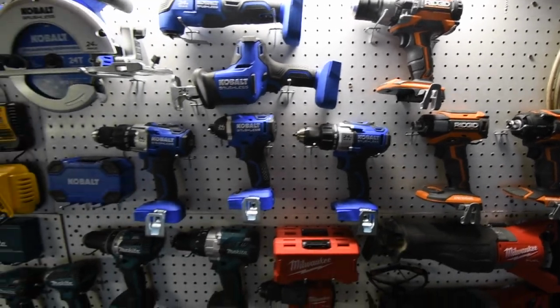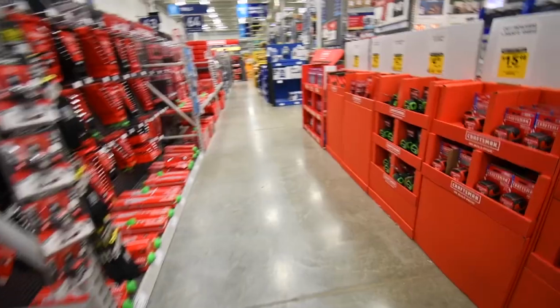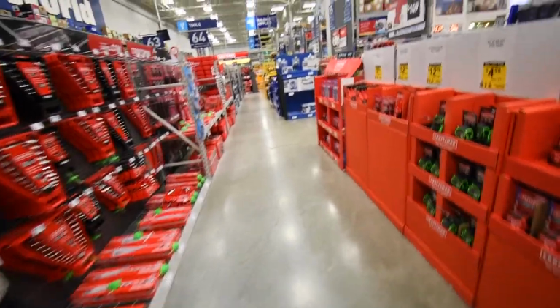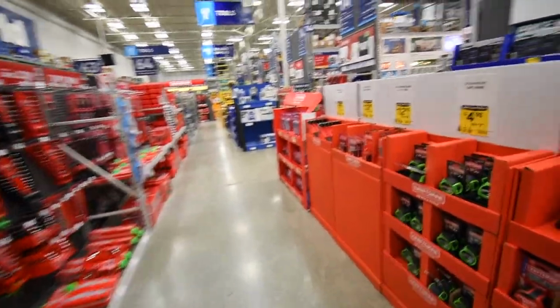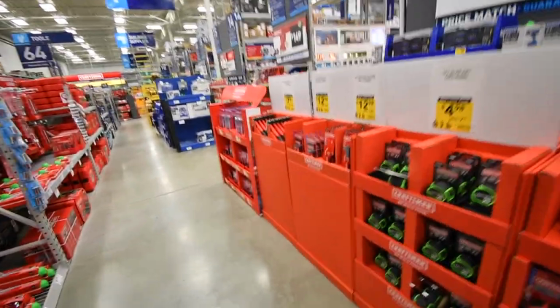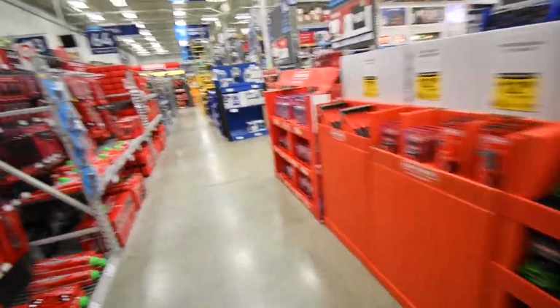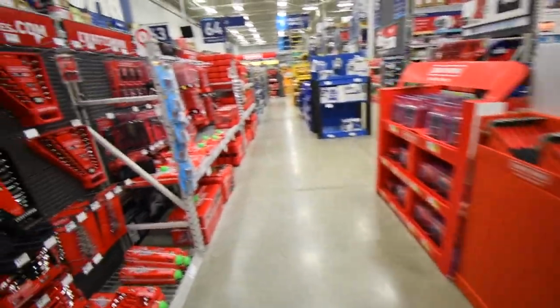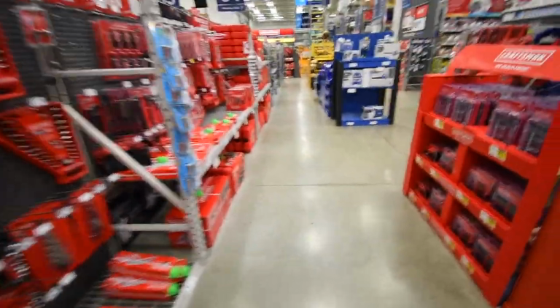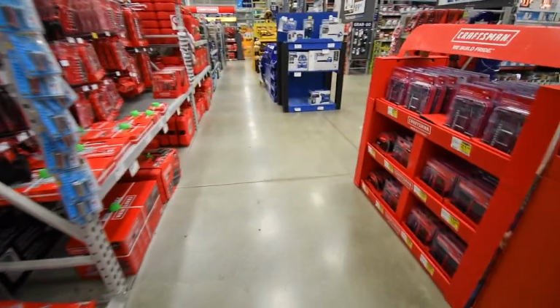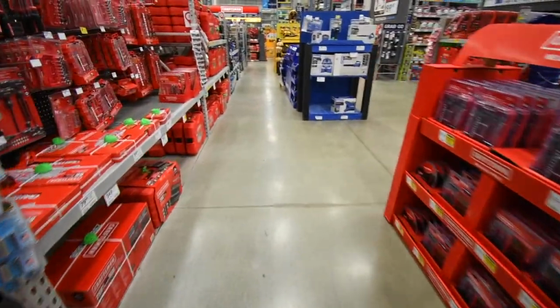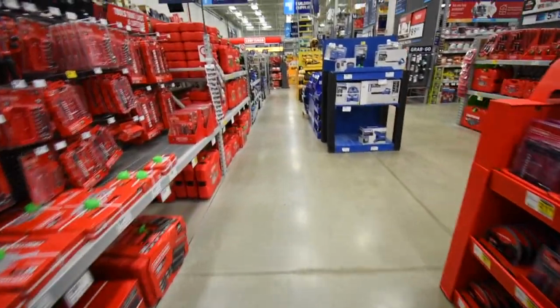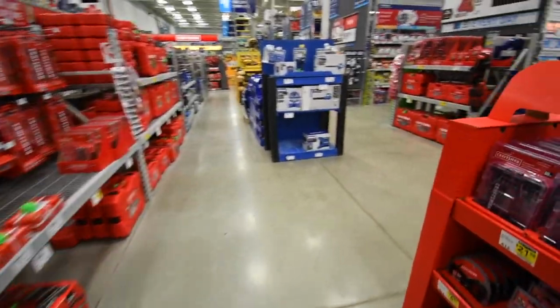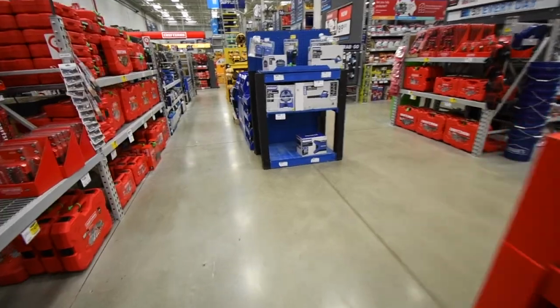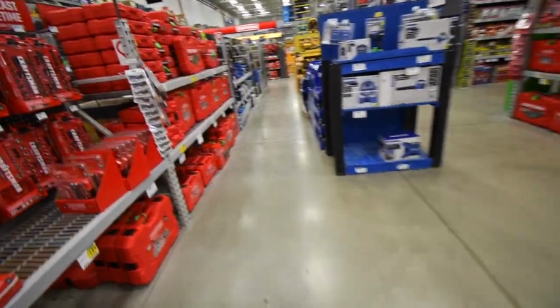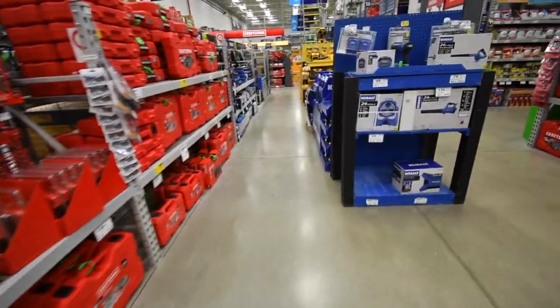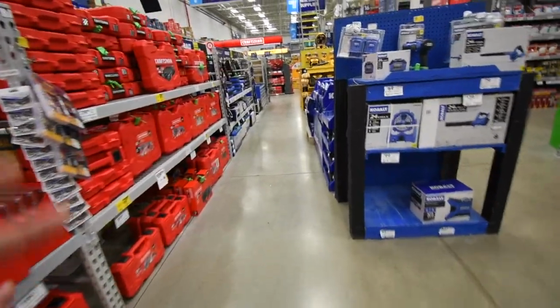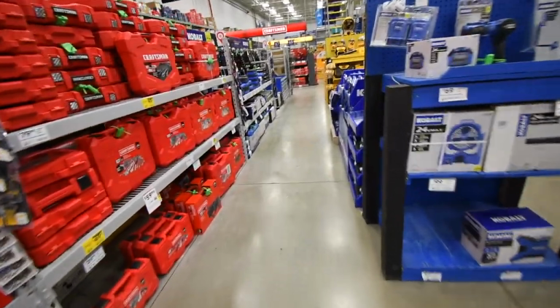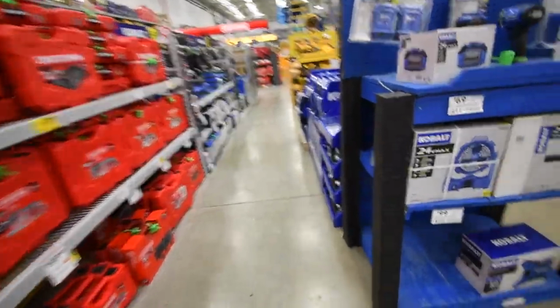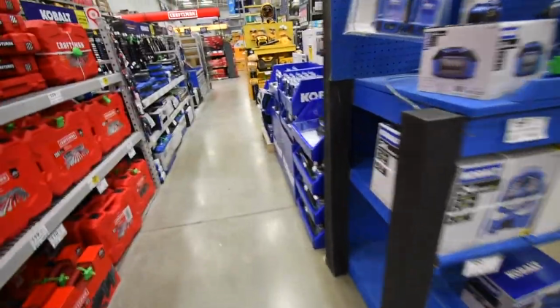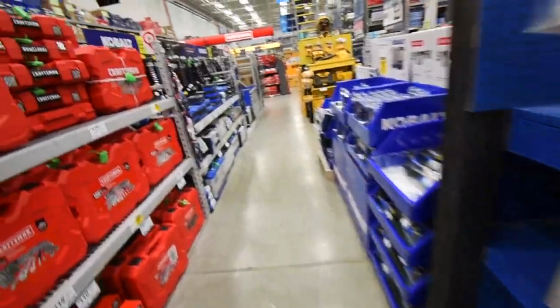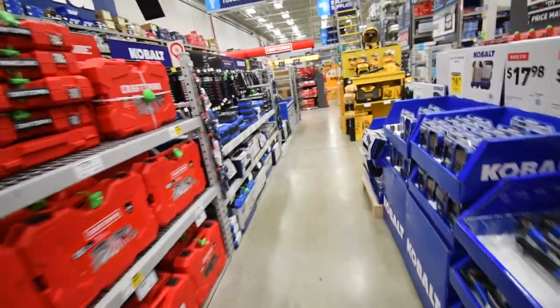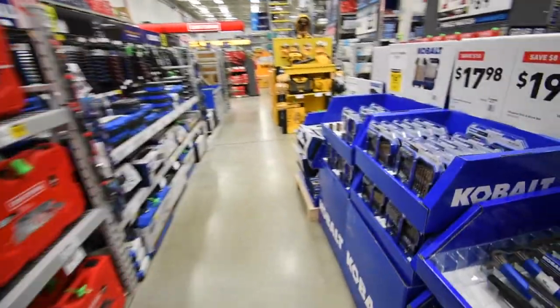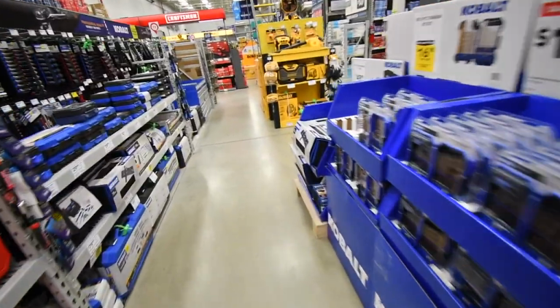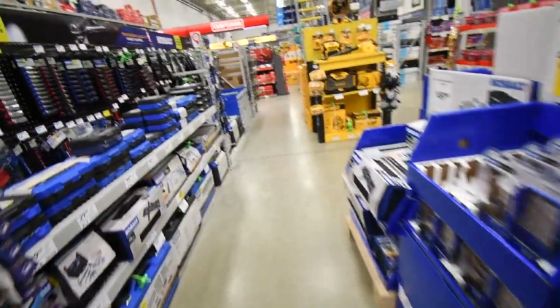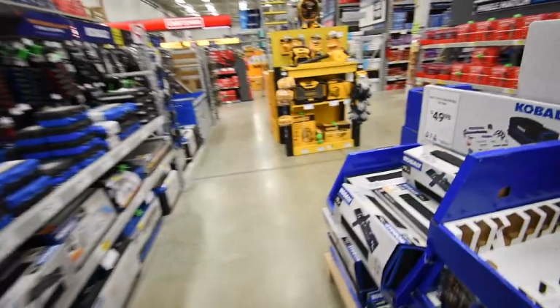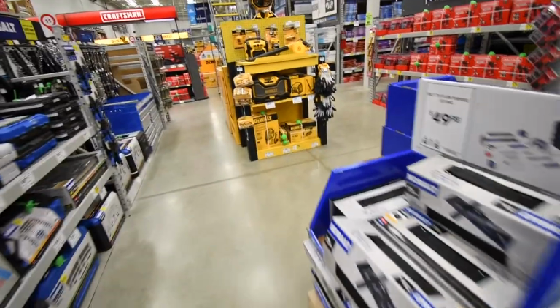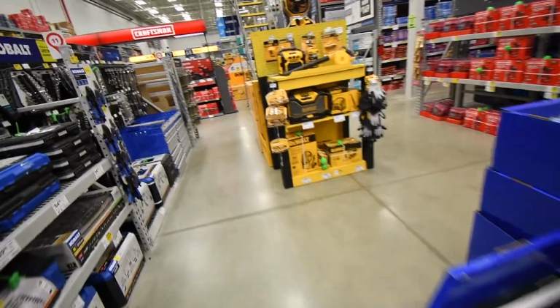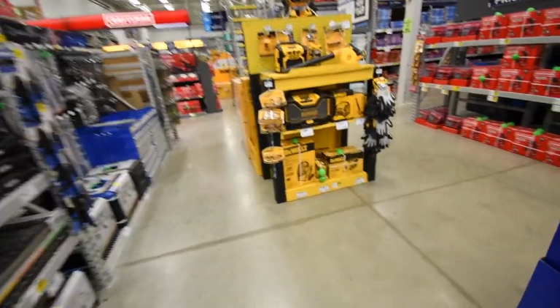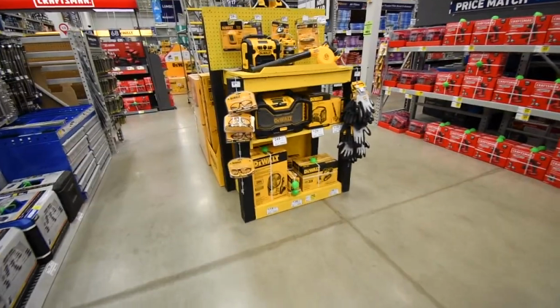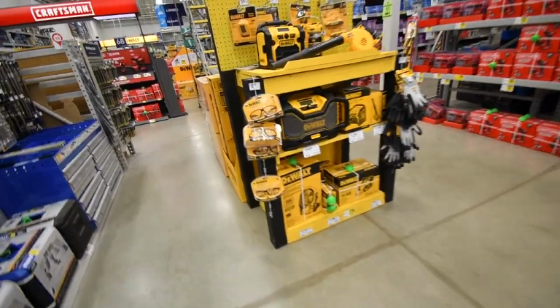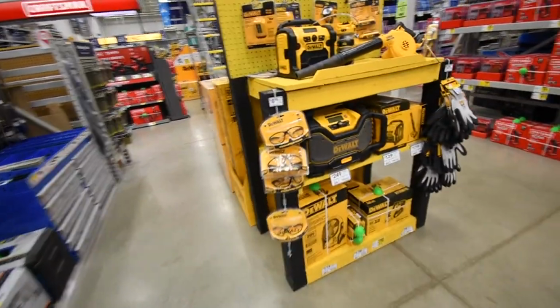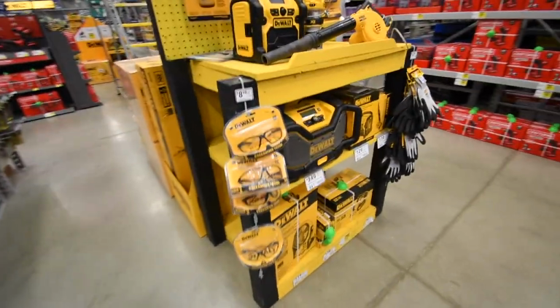Alrighty, so we are here at Lowe's in Lake in the Hills, Illinois. We're going to just explore the prices and deals that they're having at this Lowe's.